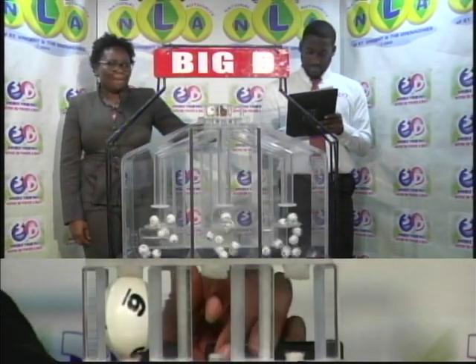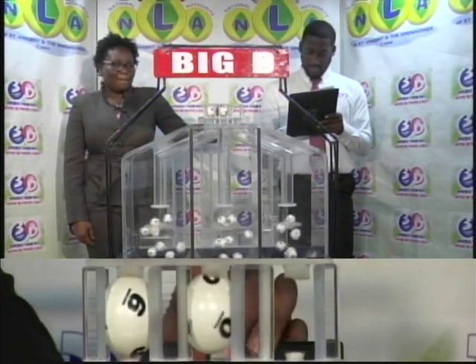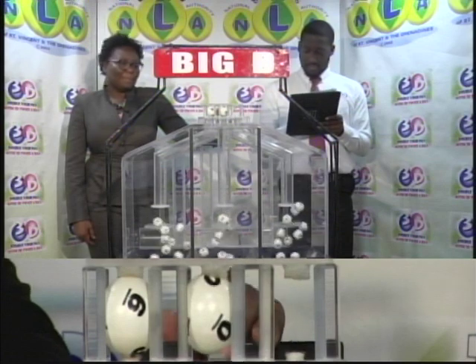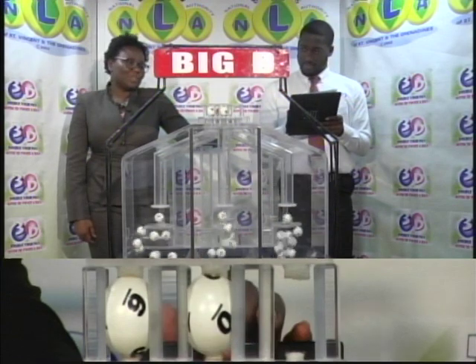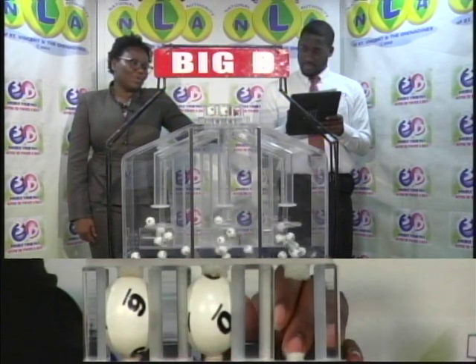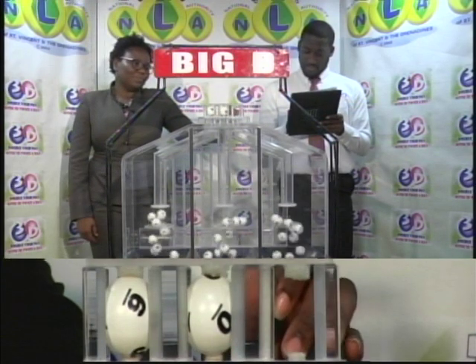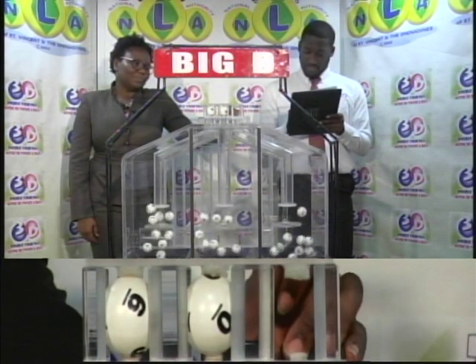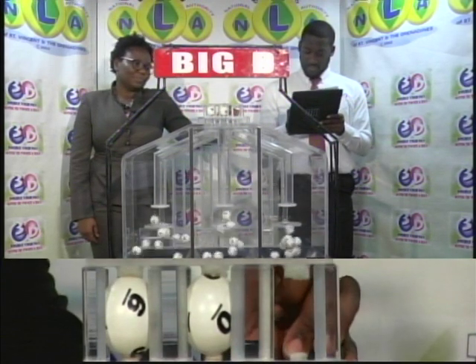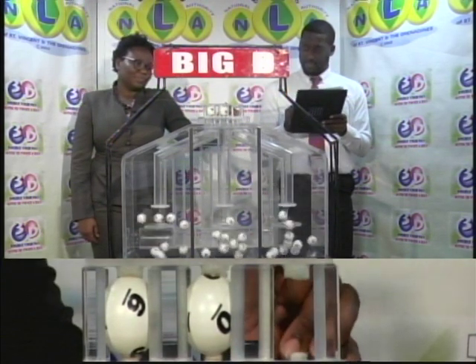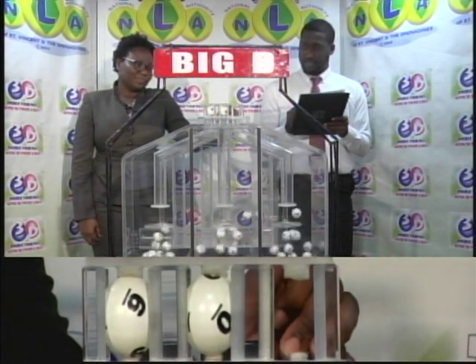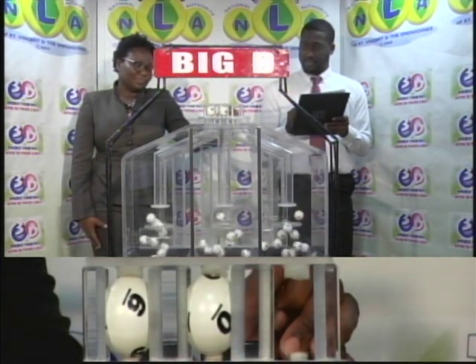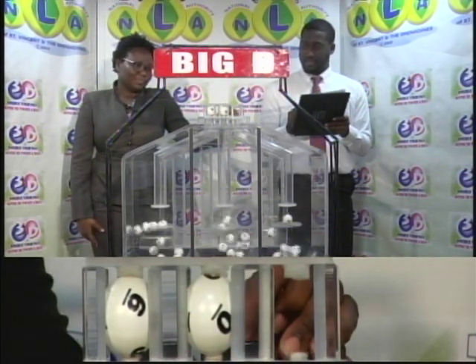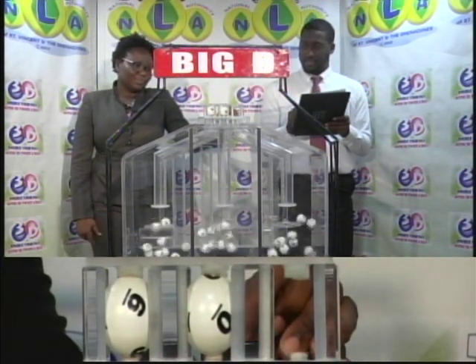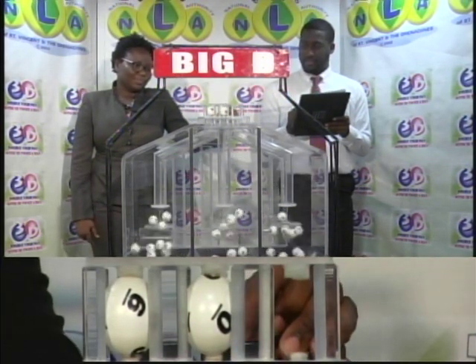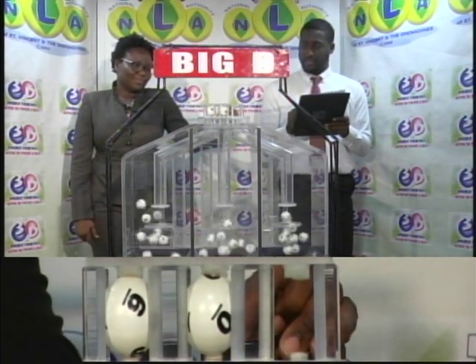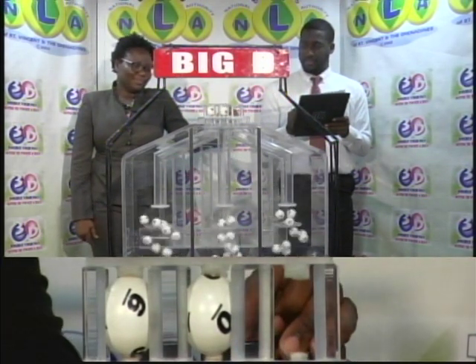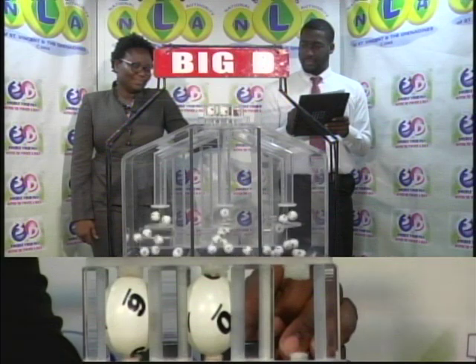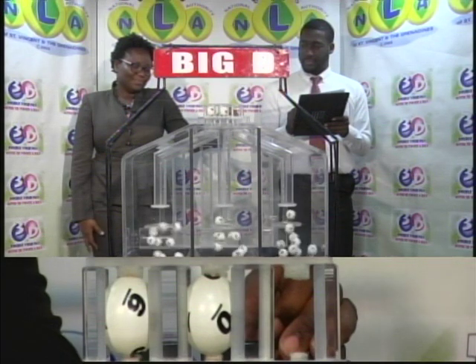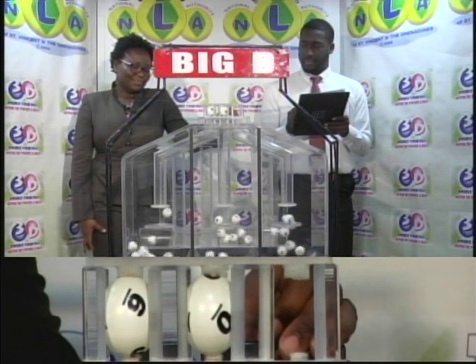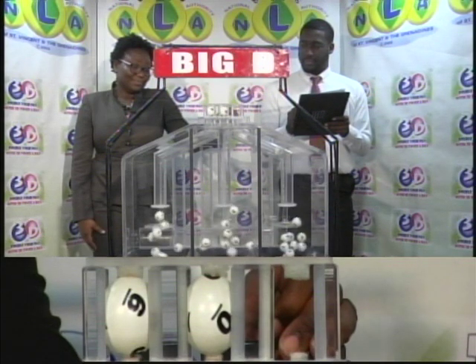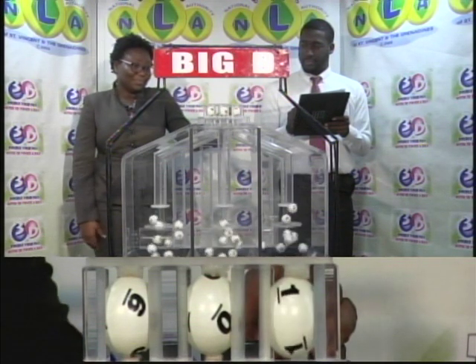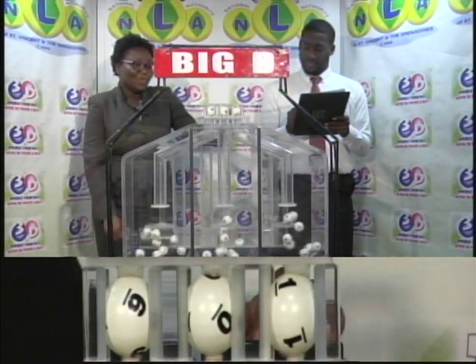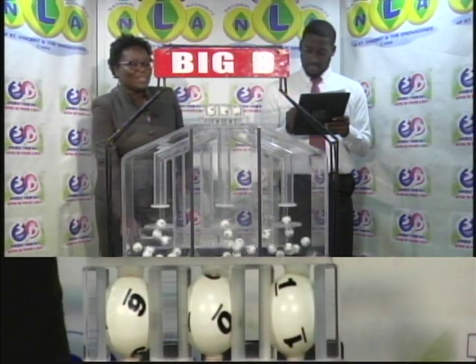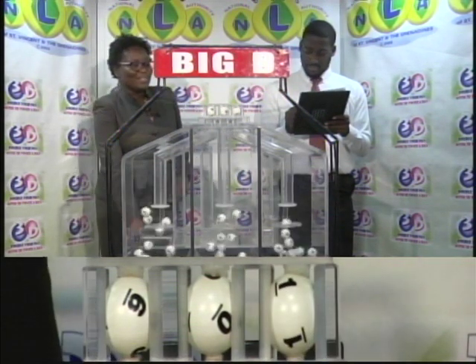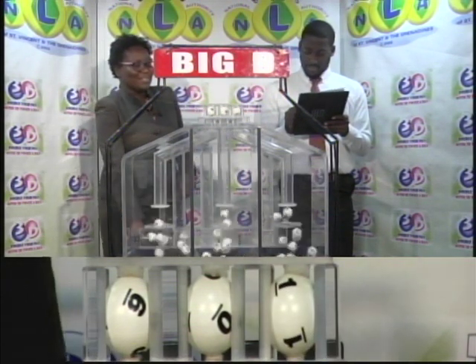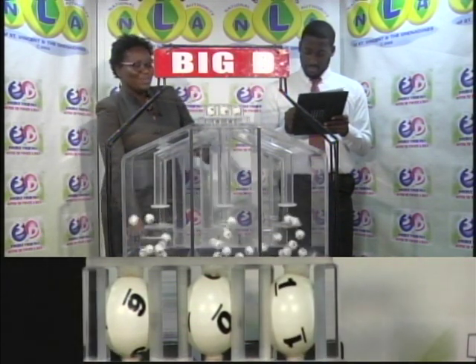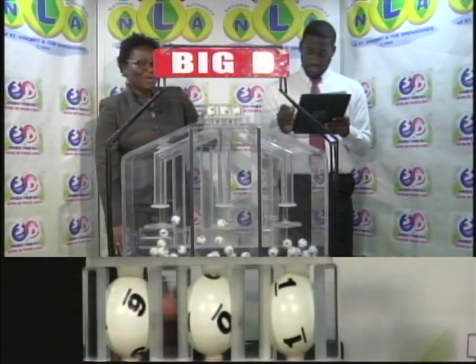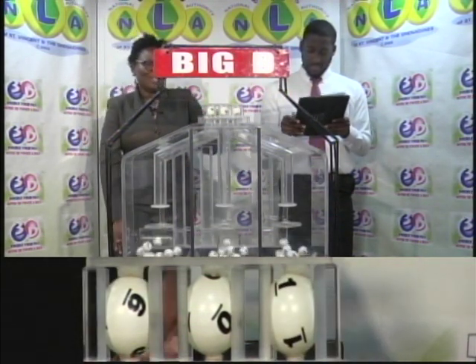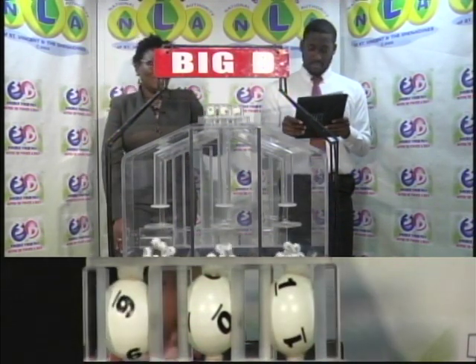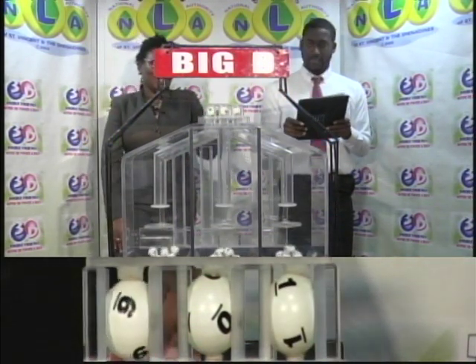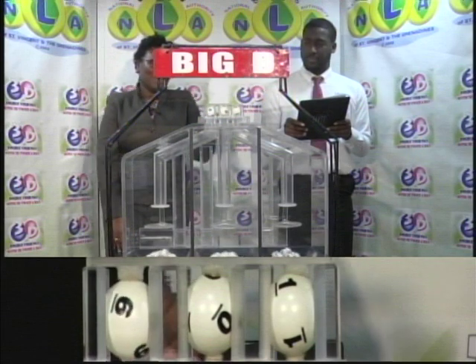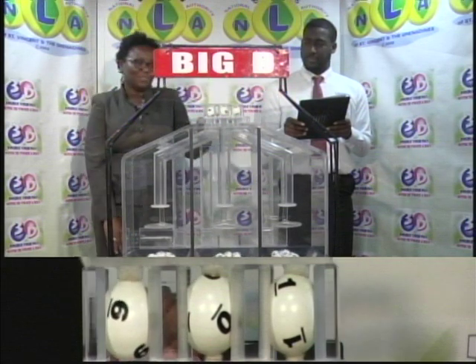The first bowl draw results are in: 6, 0, 1. 6-0-1 is this evening's Big D winning number.